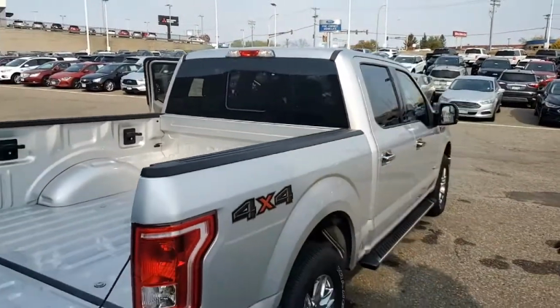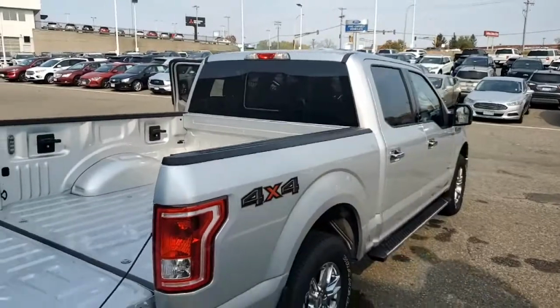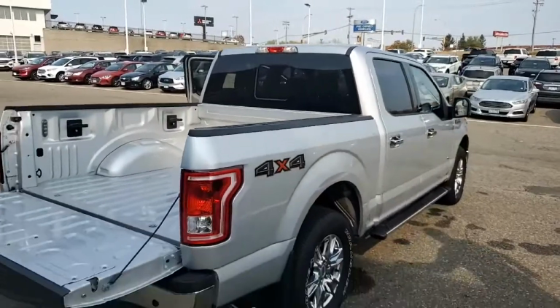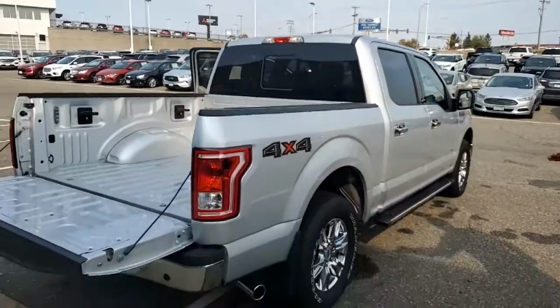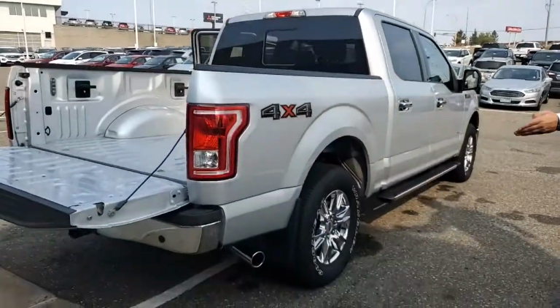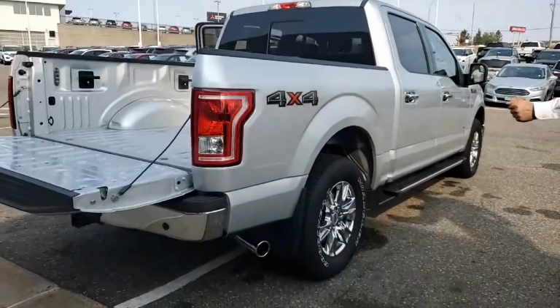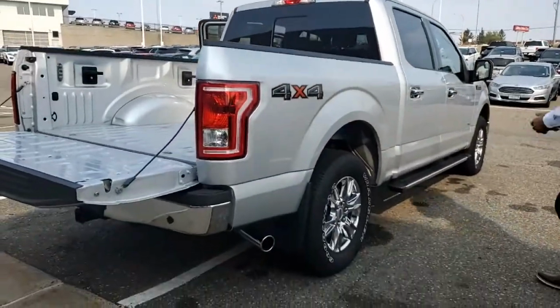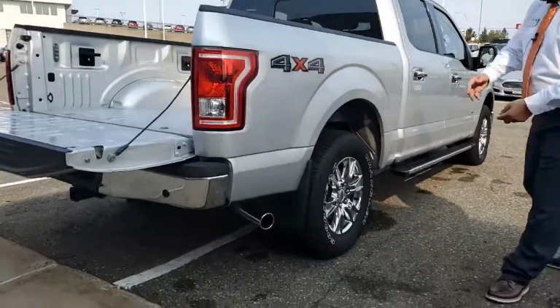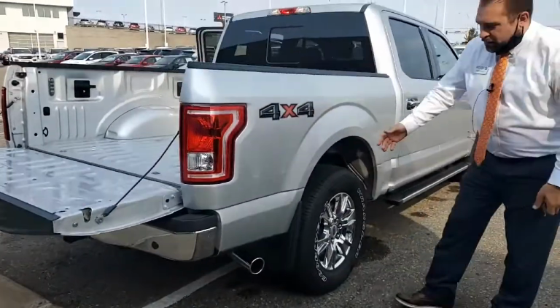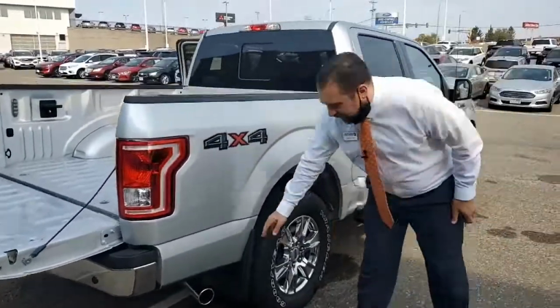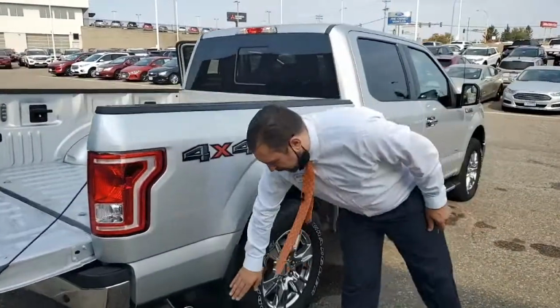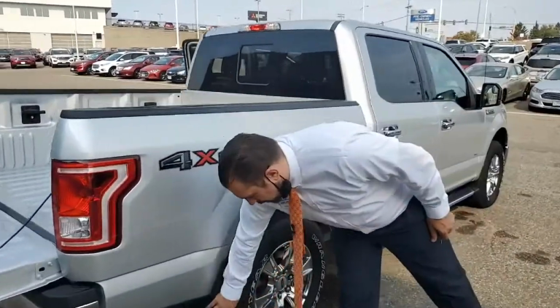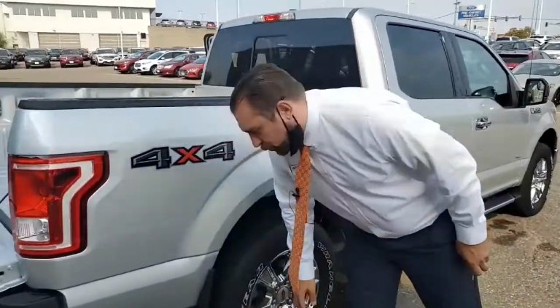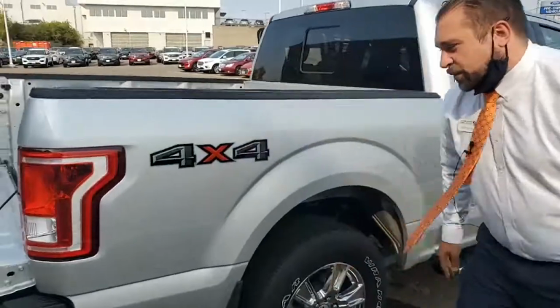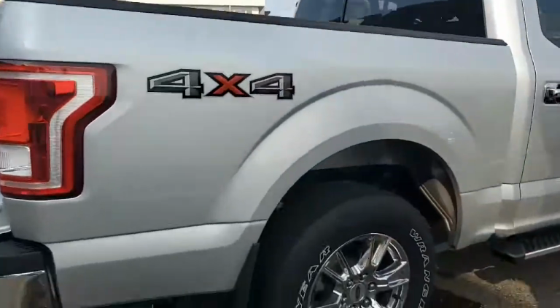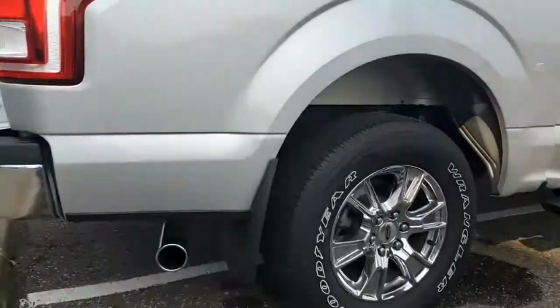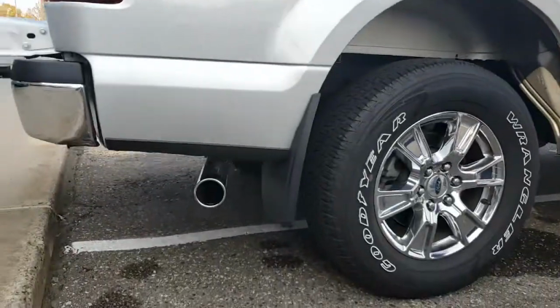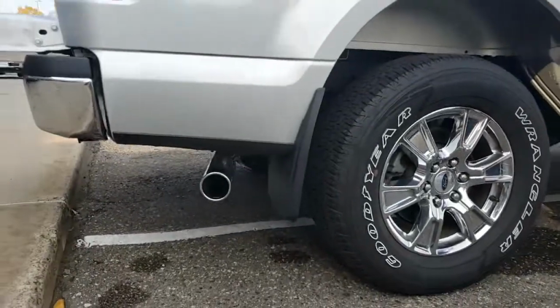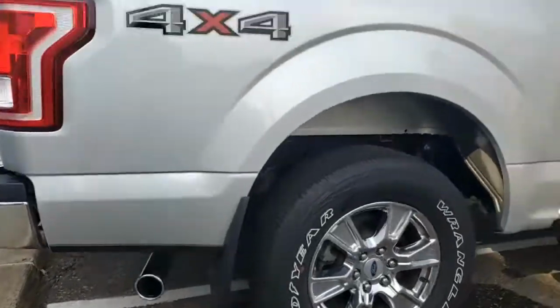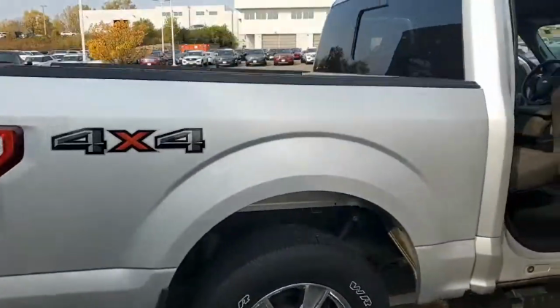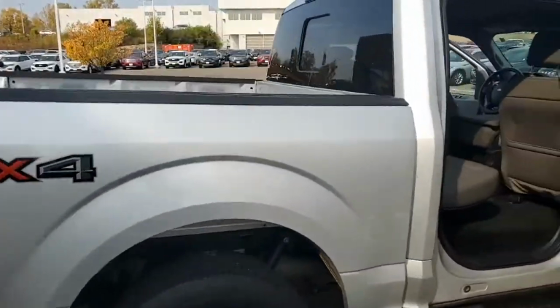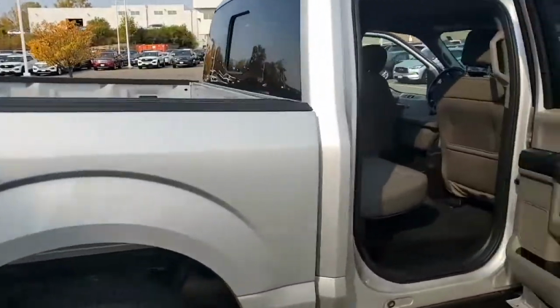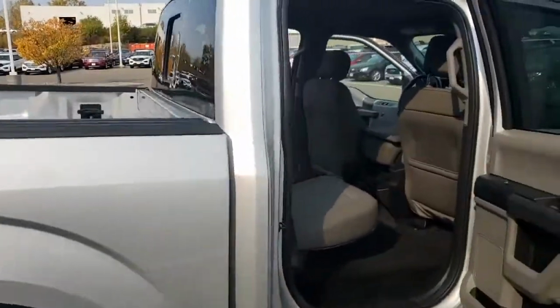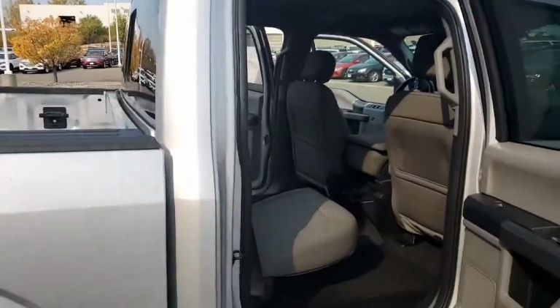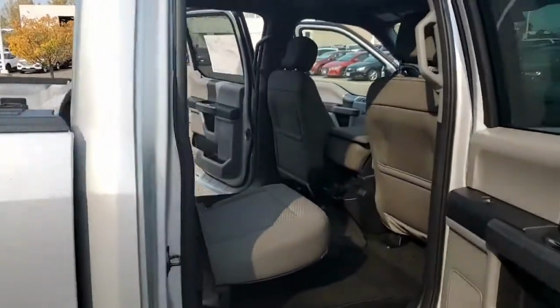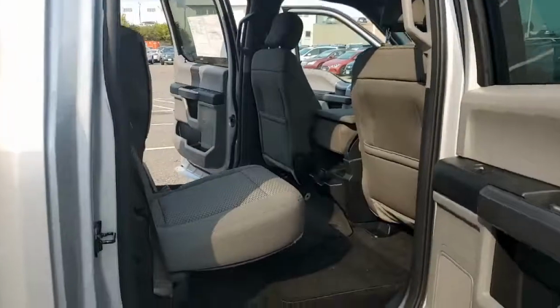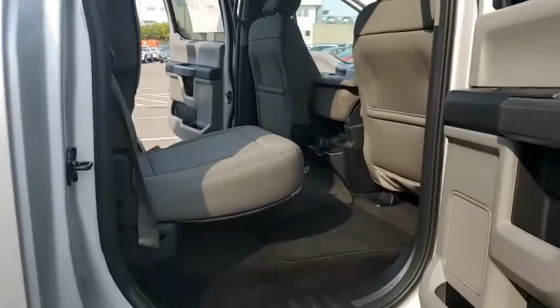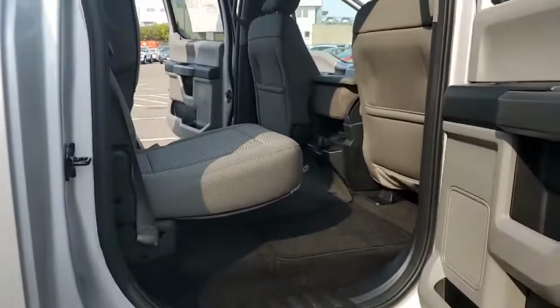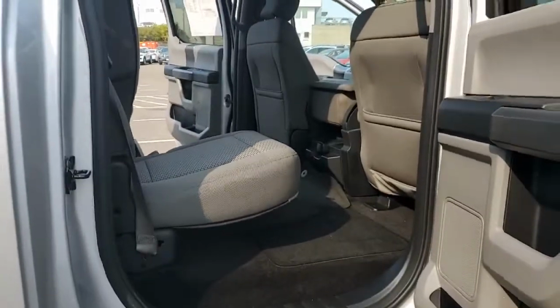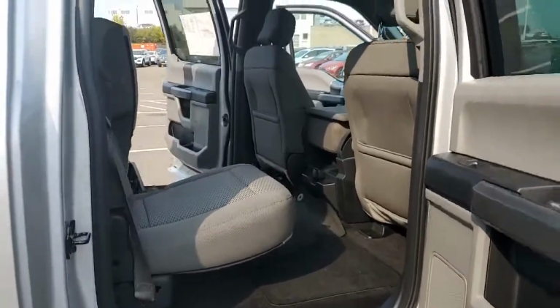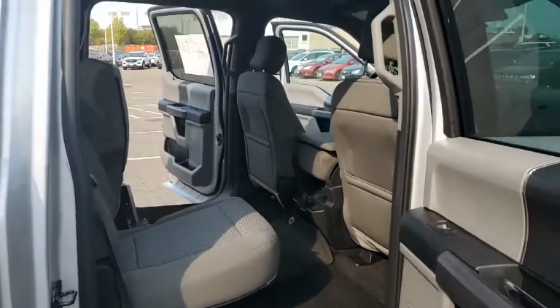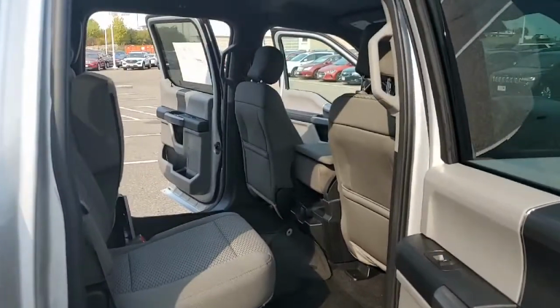Chrome-tip exhaust pipe. Mudflaps are going to come equipped with this one as well. Overall quality of the paint is spectacular — there are no dings, dents, or scrapes in the paint.